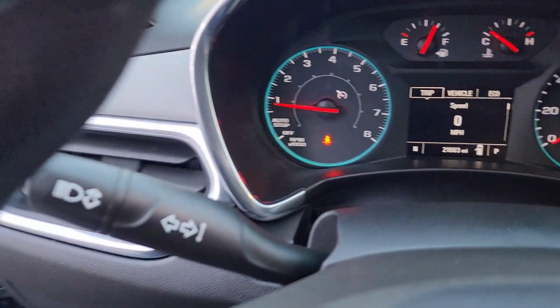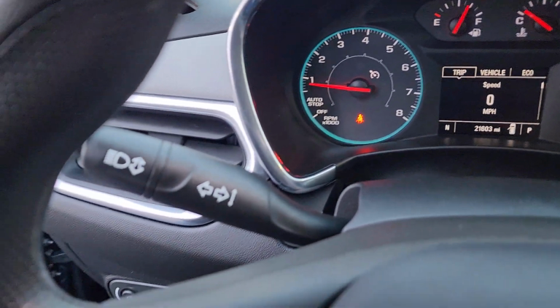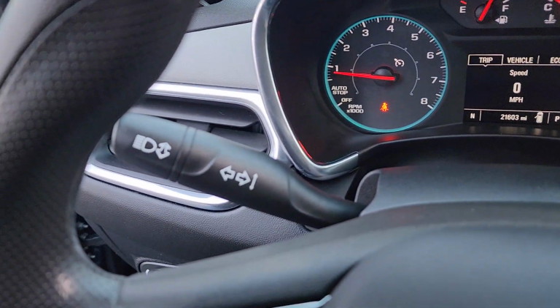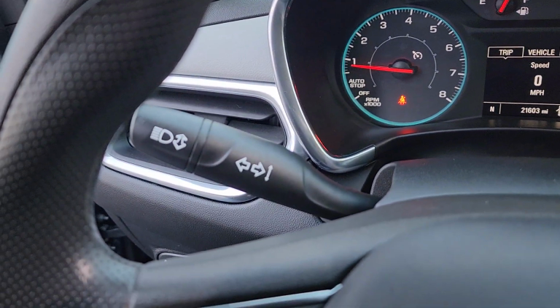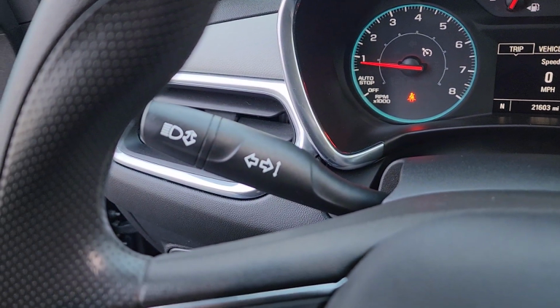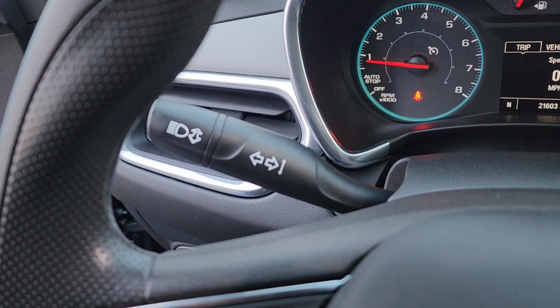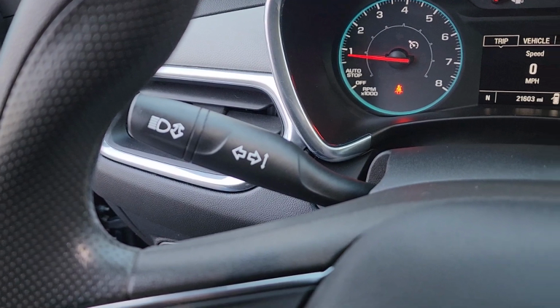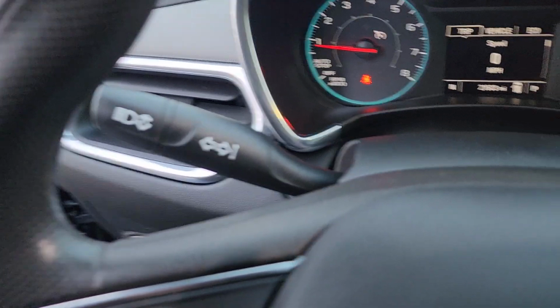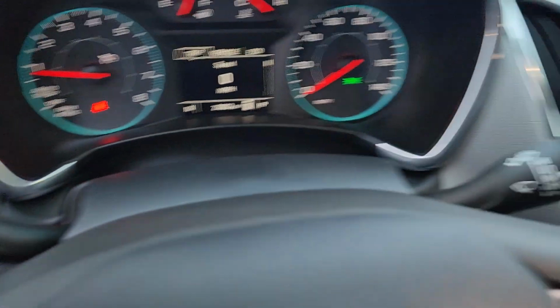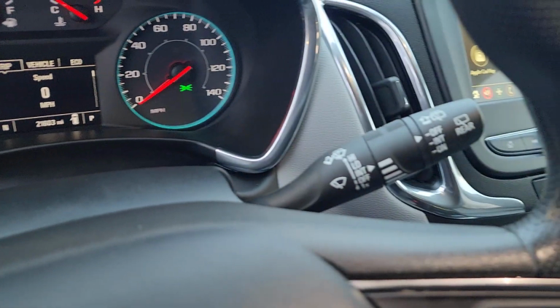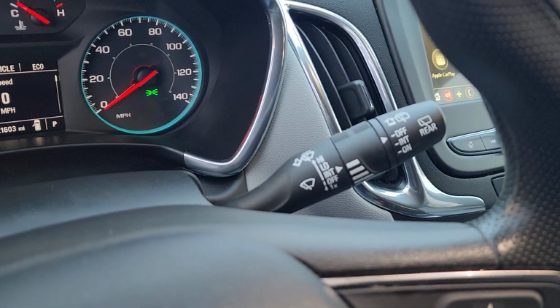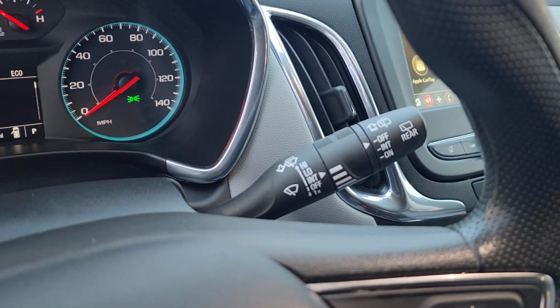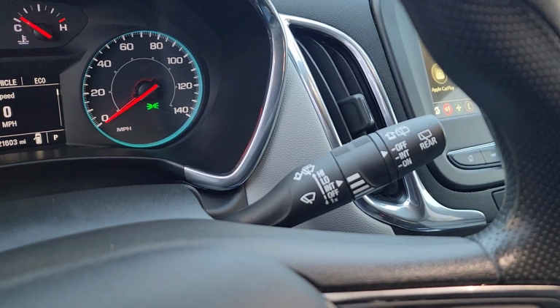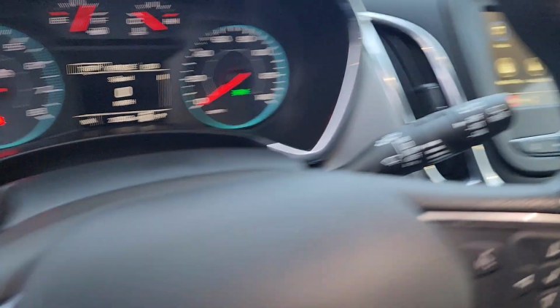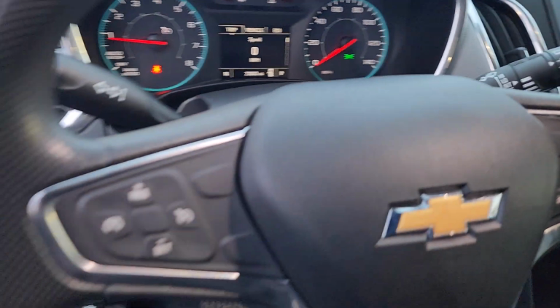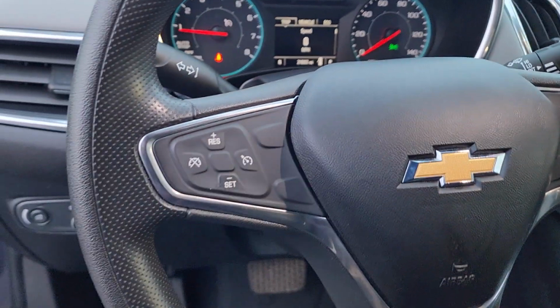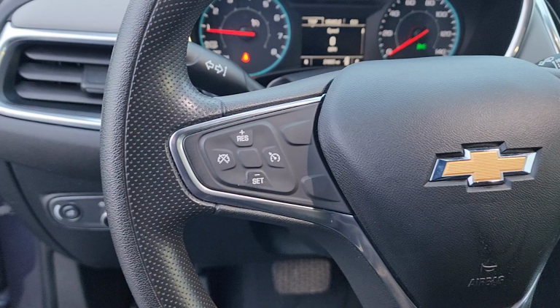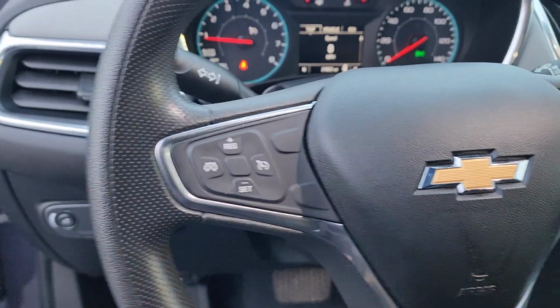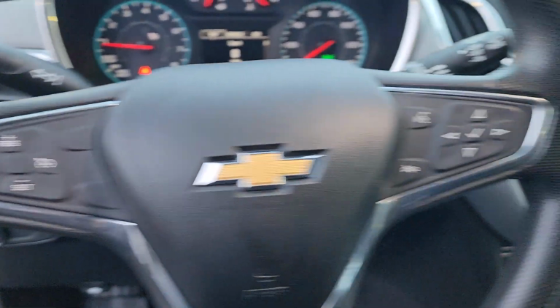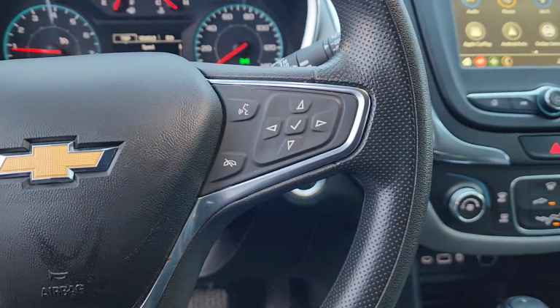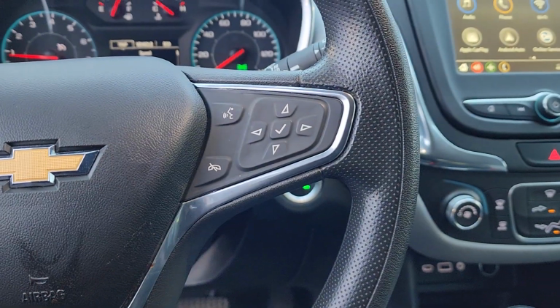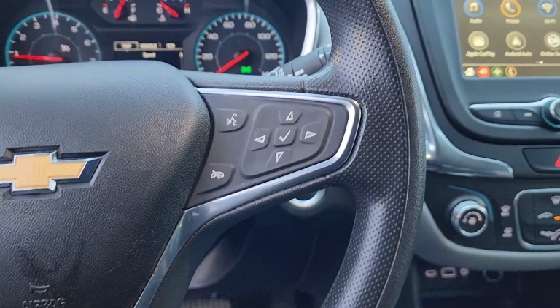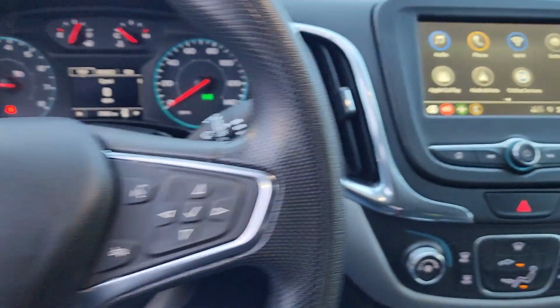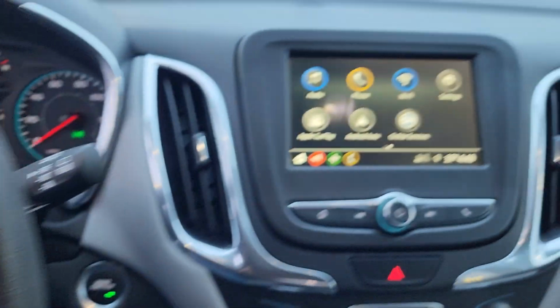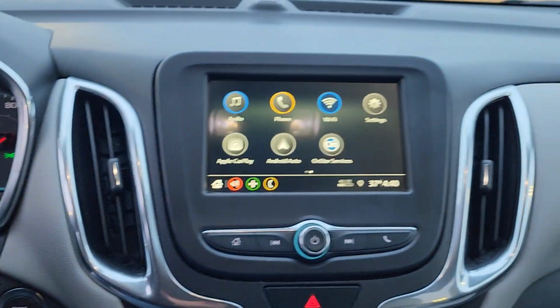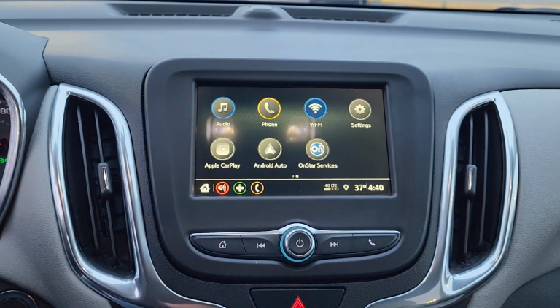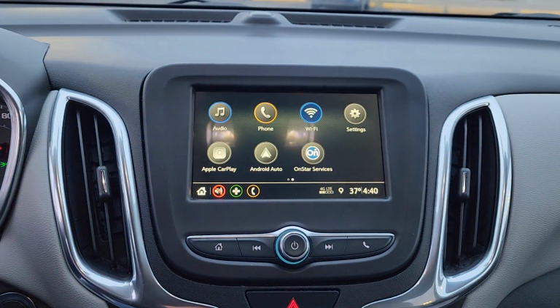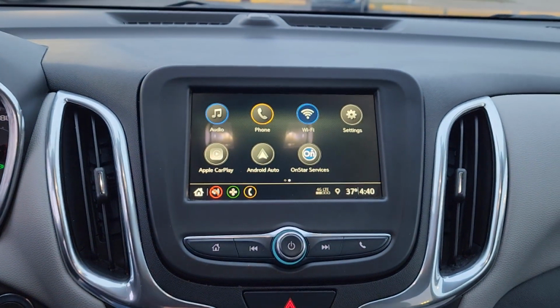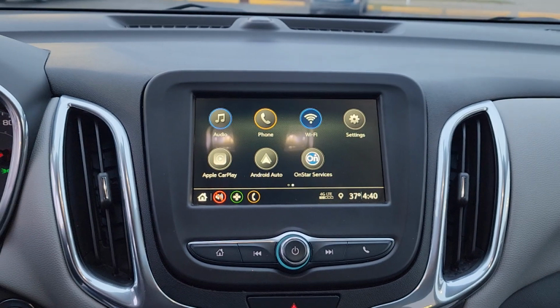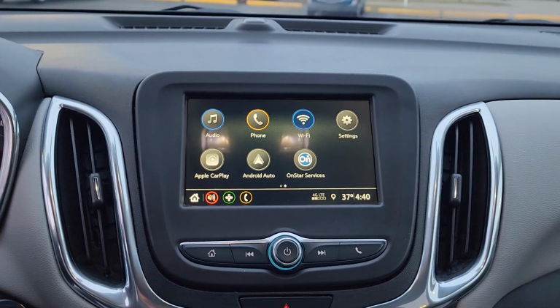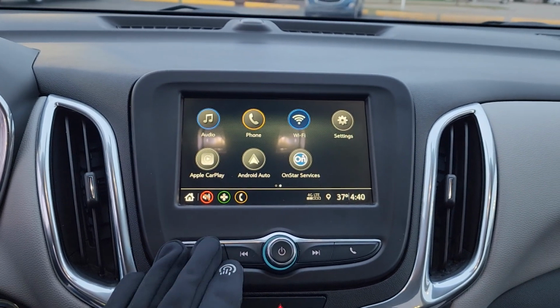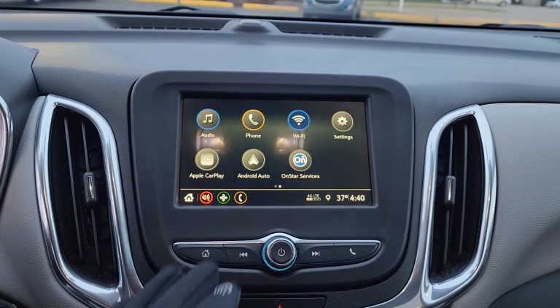Apple CarPlay and/or Android Auto, keyless entry, backup camera, premium sound system, satellite radio, power passenger seat, heated mirrors, aluminum wheels, alarm, and electronic stability control.